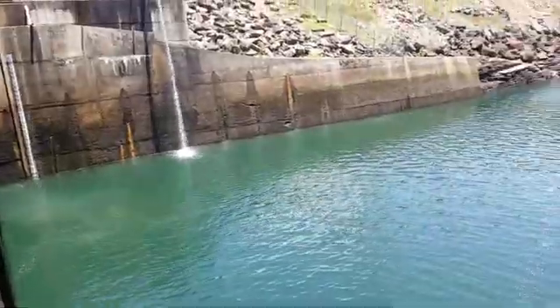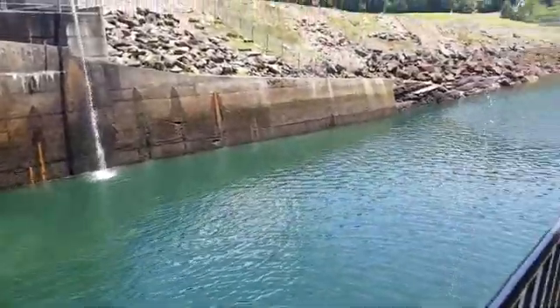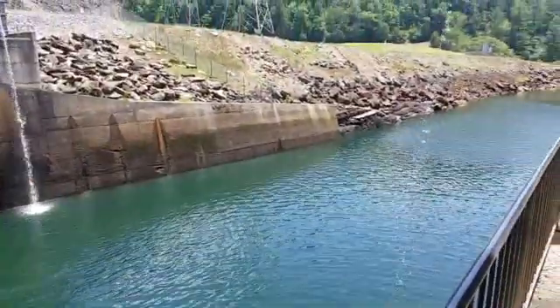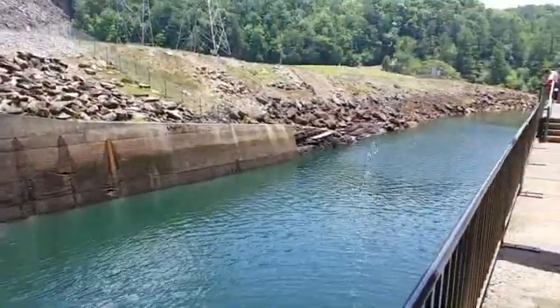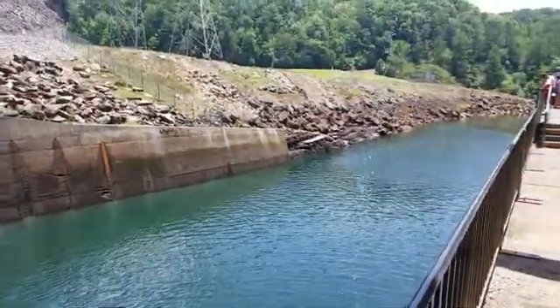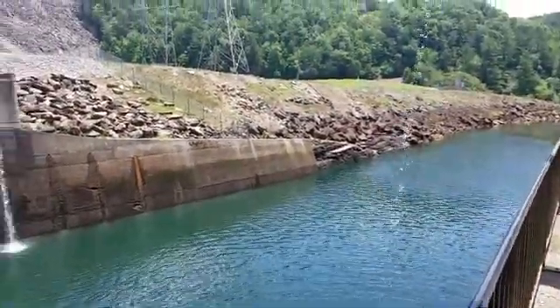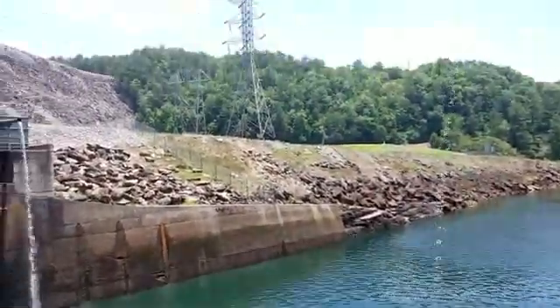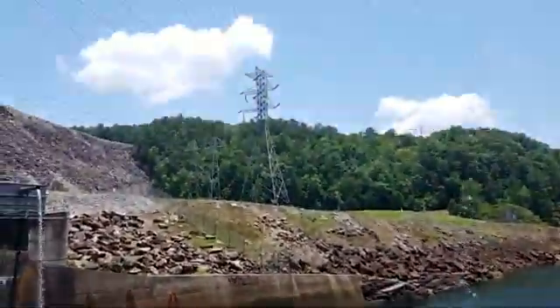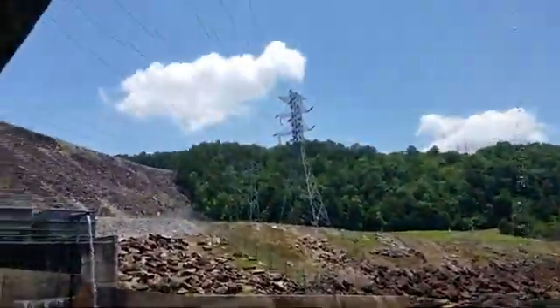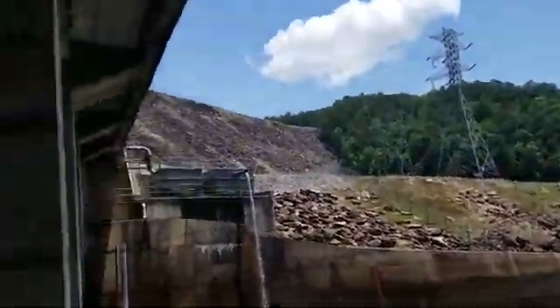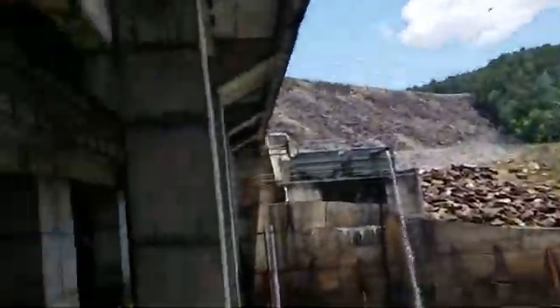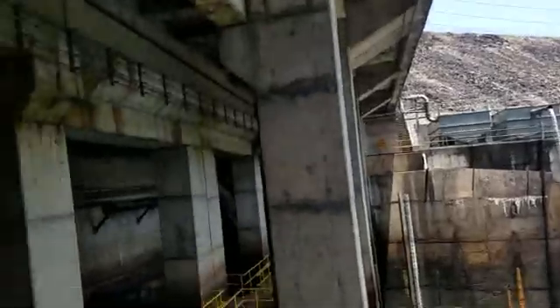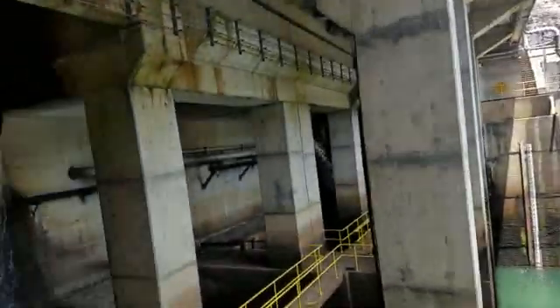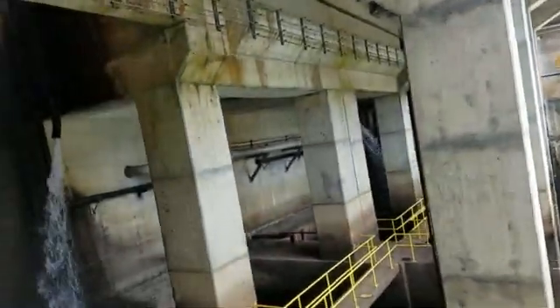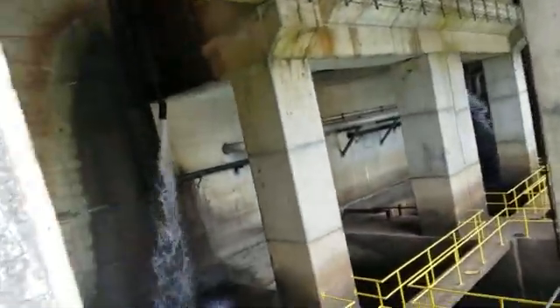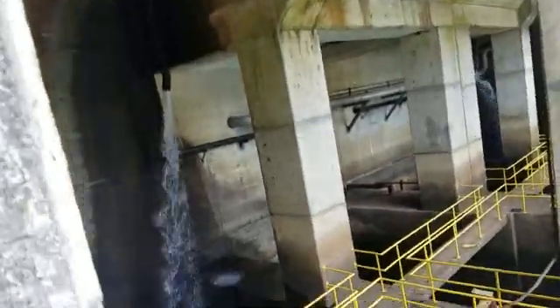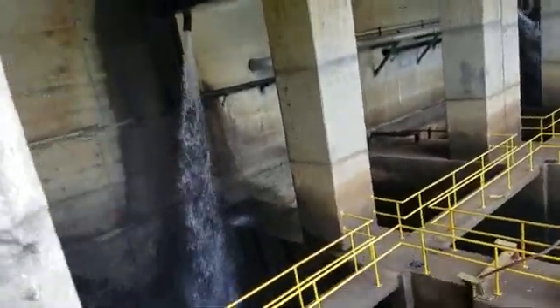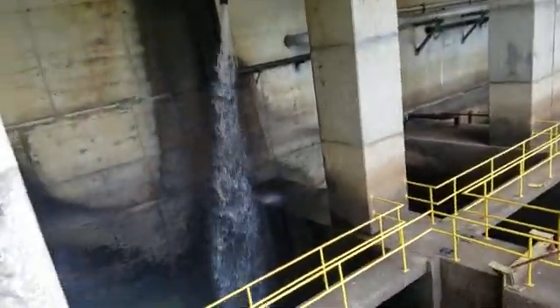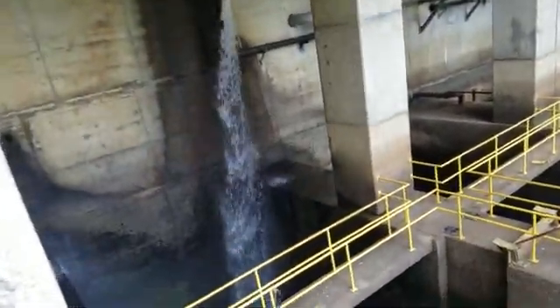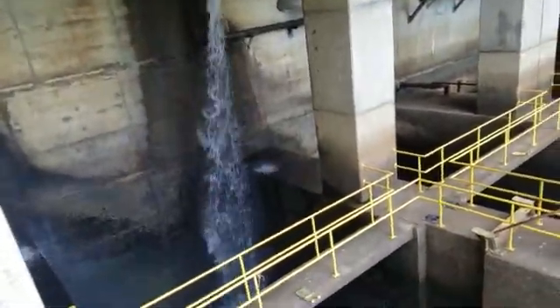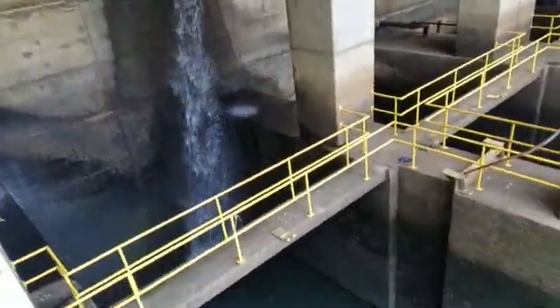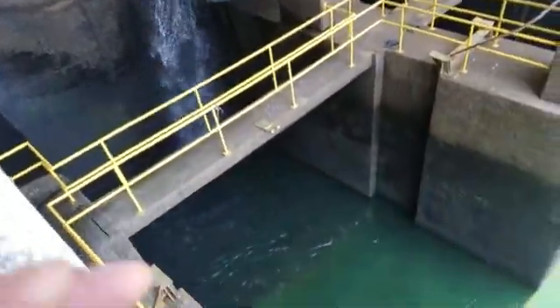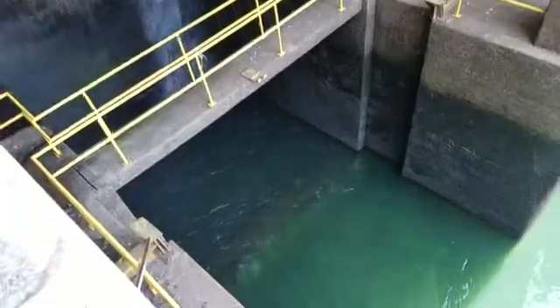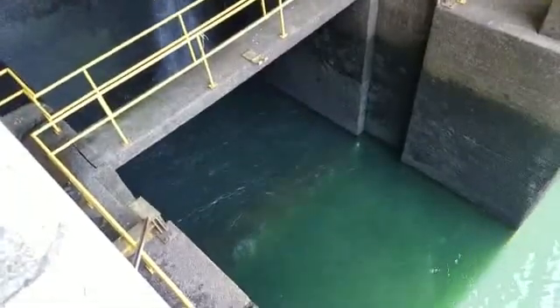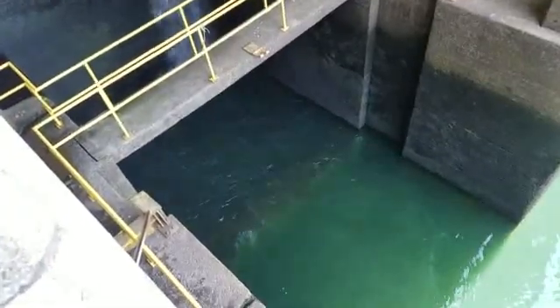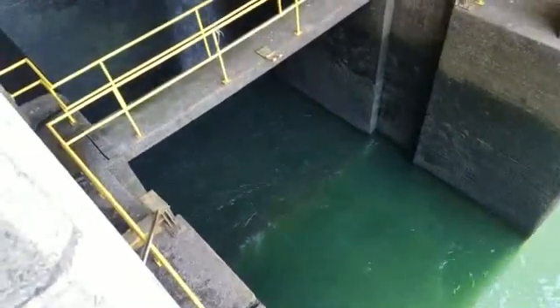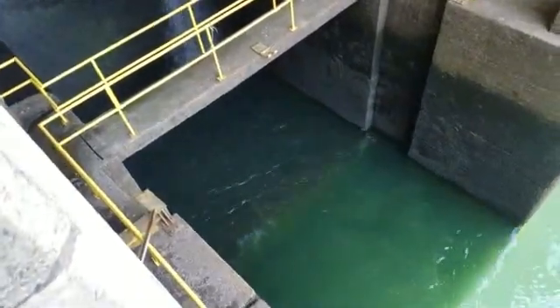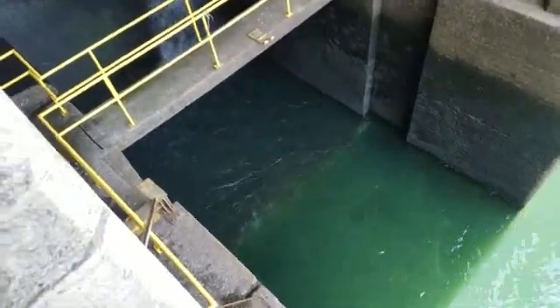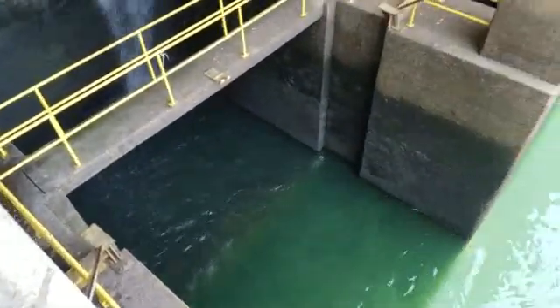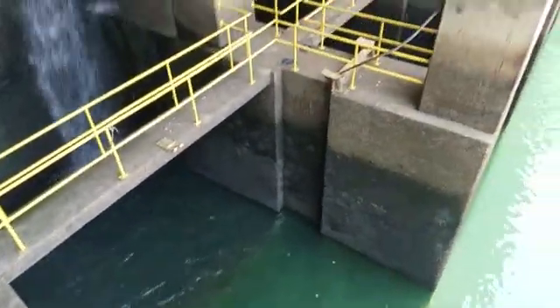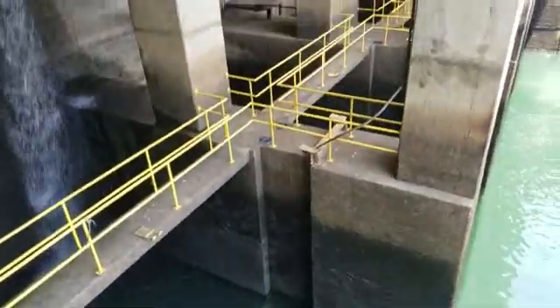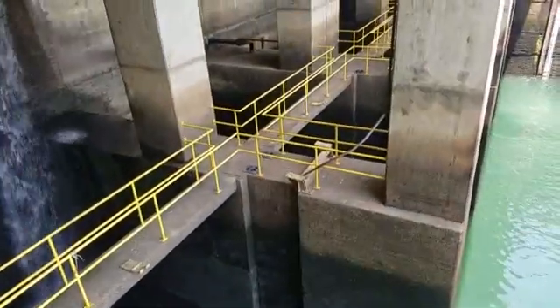You can get tours if you call ahead — tours of the hydro dam, hydroelectric. They generate it right now. I talked to the guys.